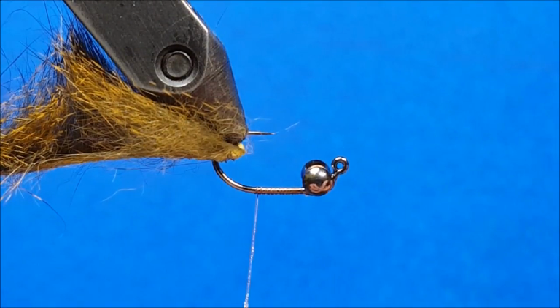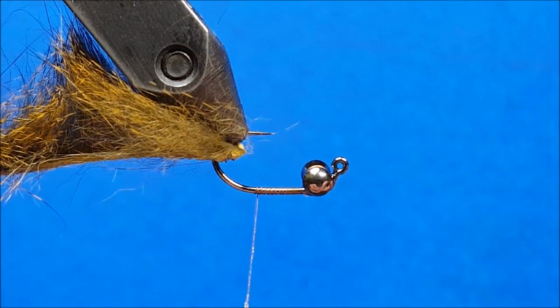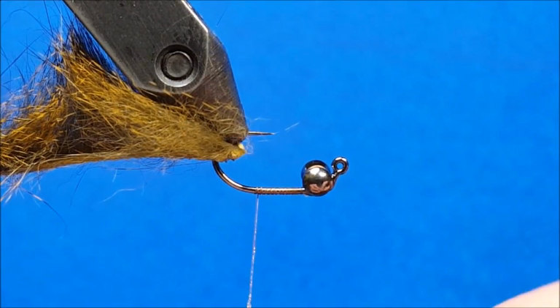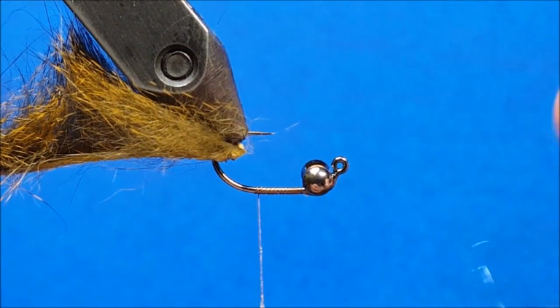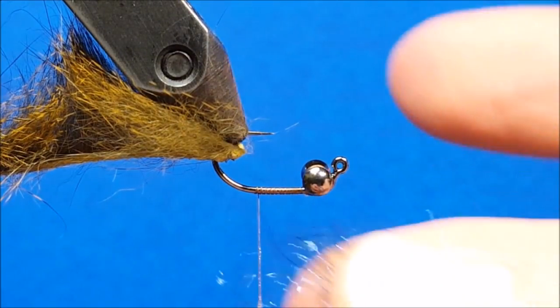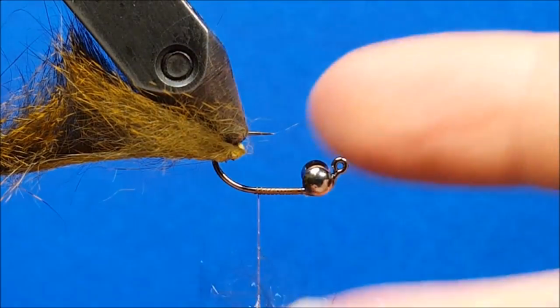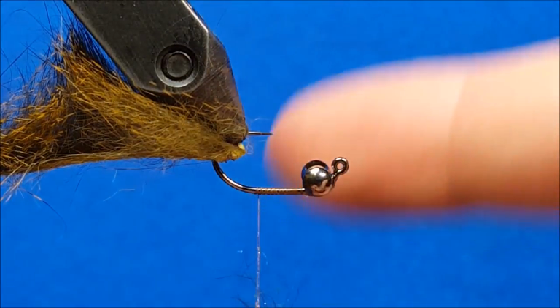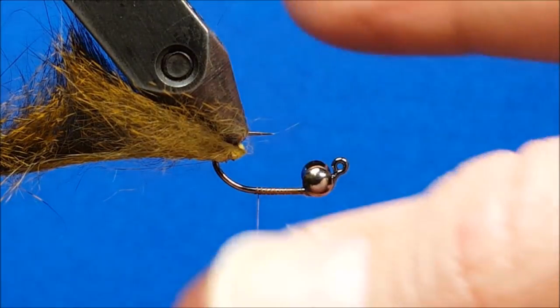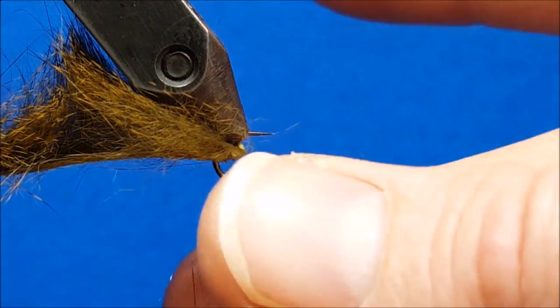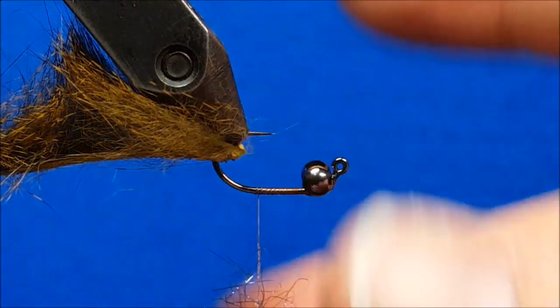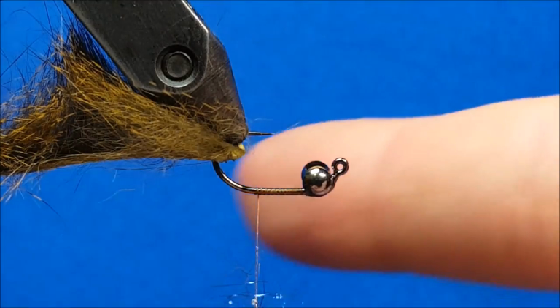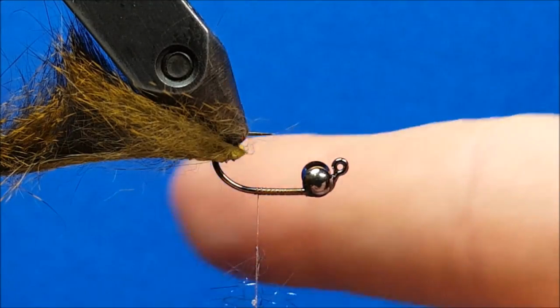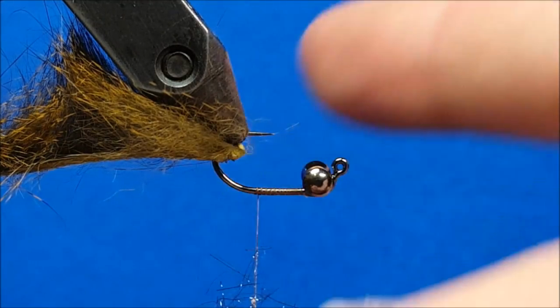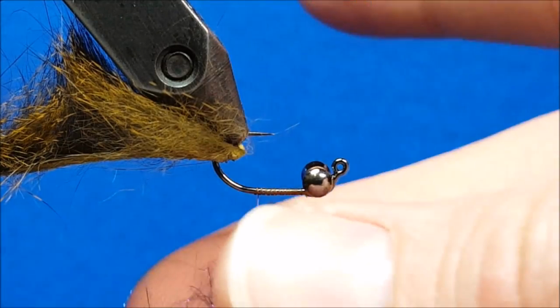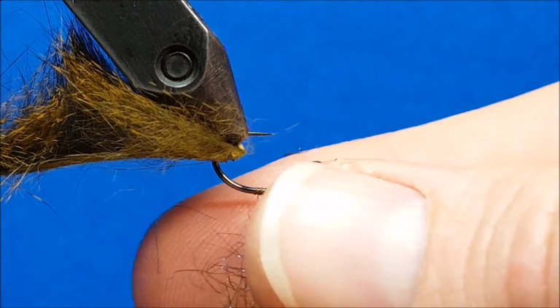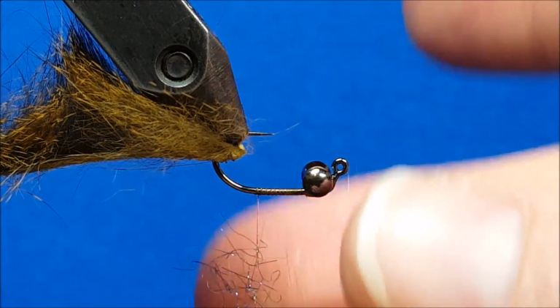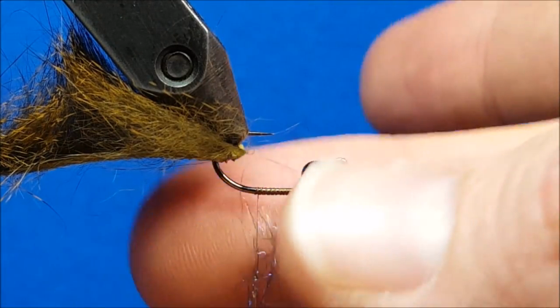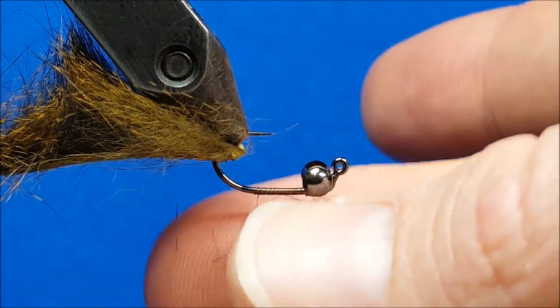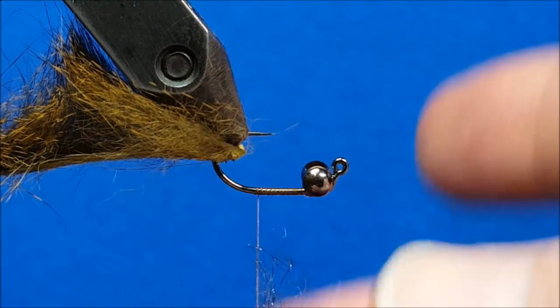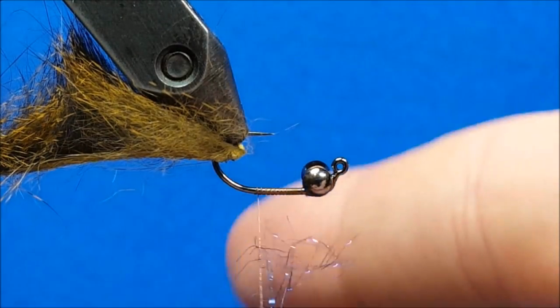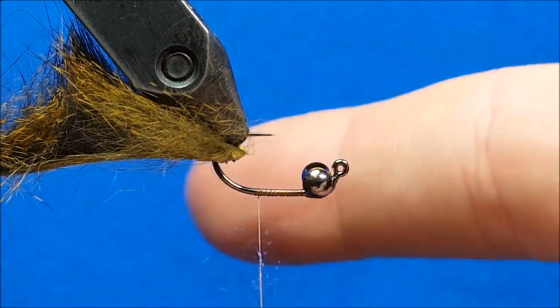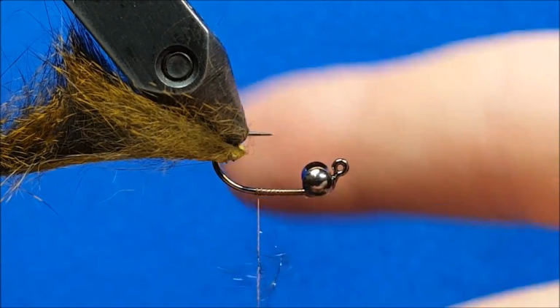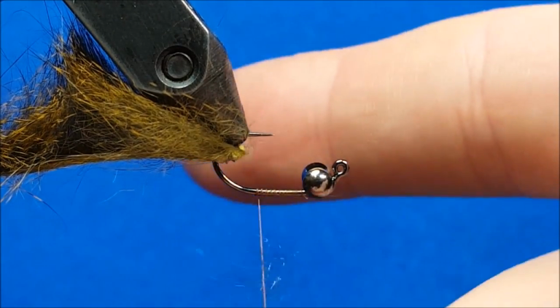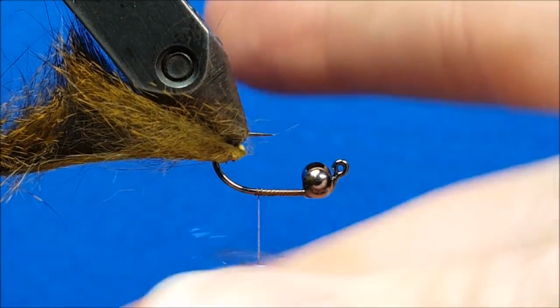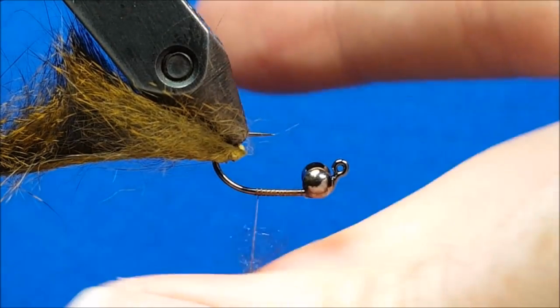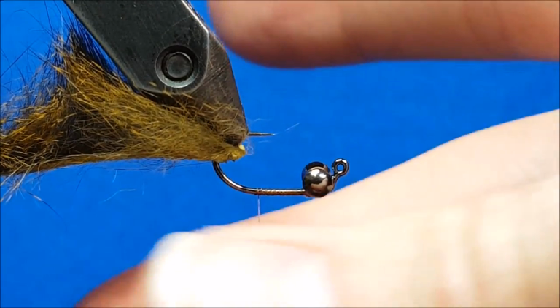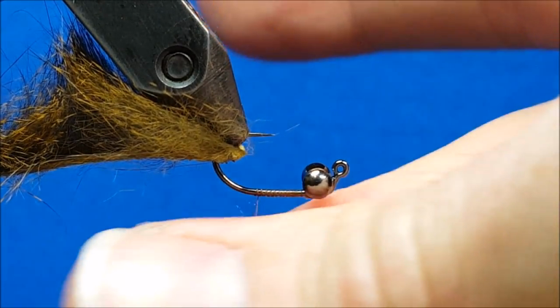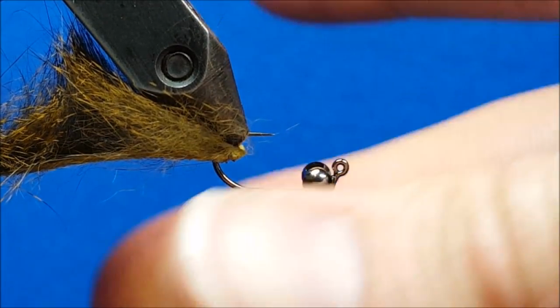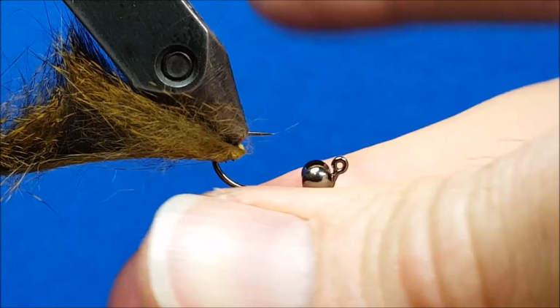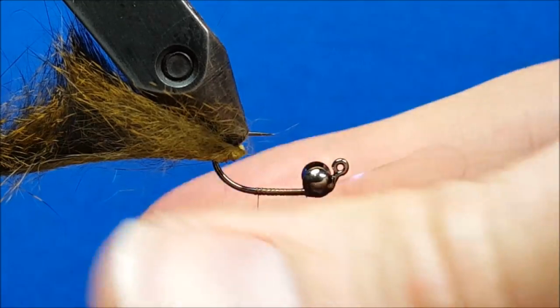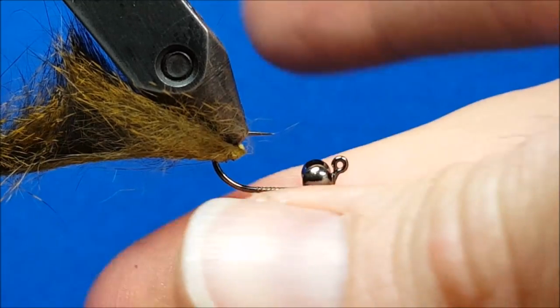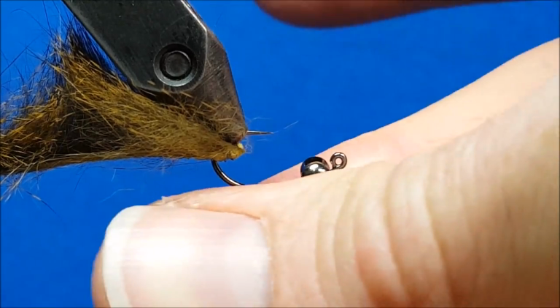We're going to use that tack to help make a nice firm tight dubbing rope with the SLF dubbing. Bring in a few sparse fibers from the edges — don't overload it — and then apply some nice firm pressure to the thread as we twist this on.